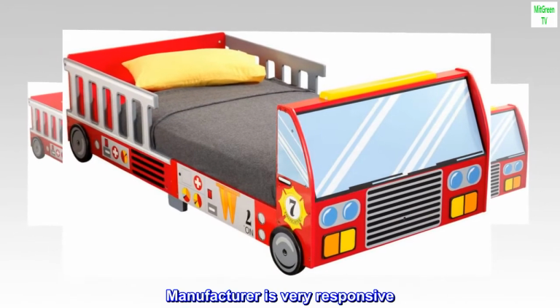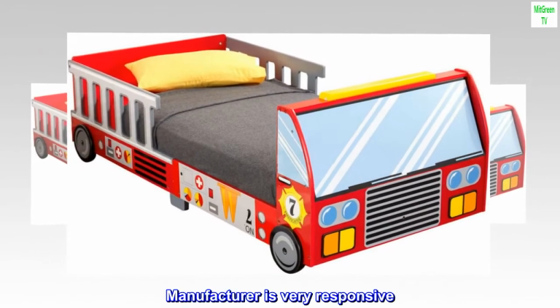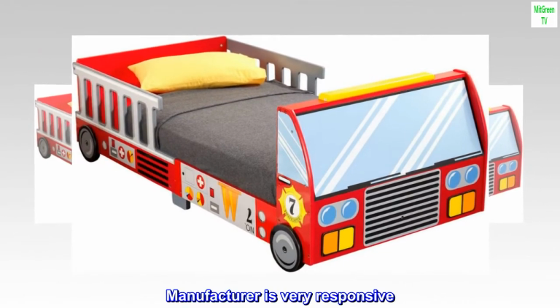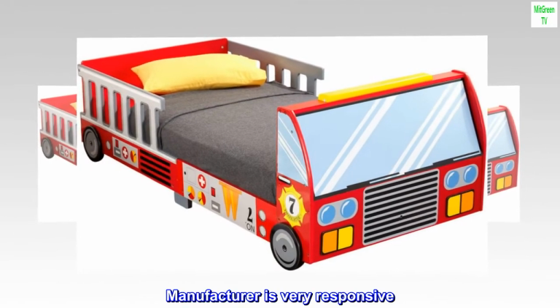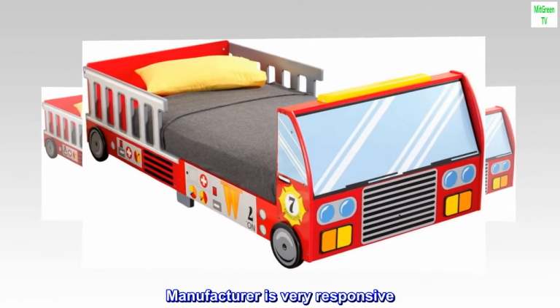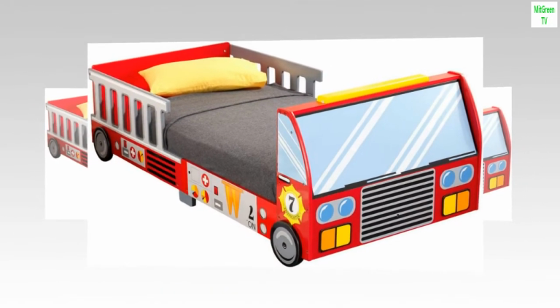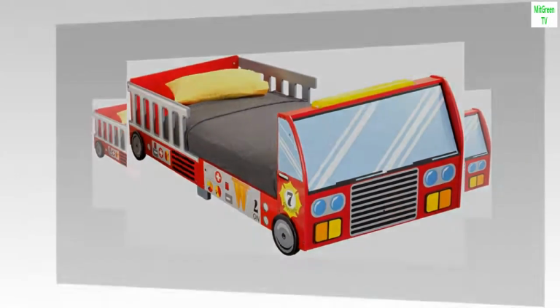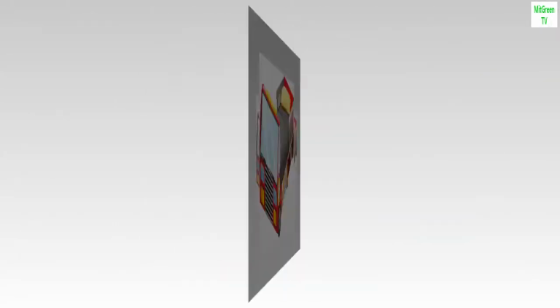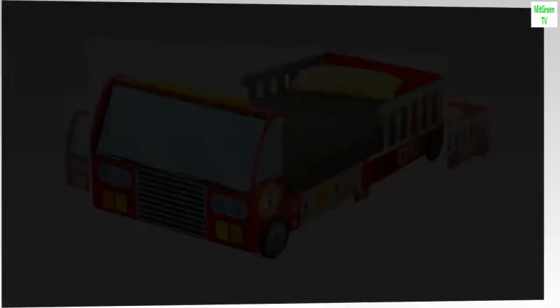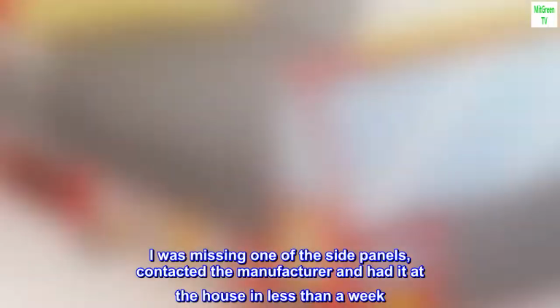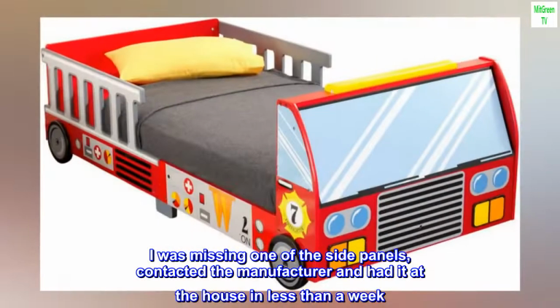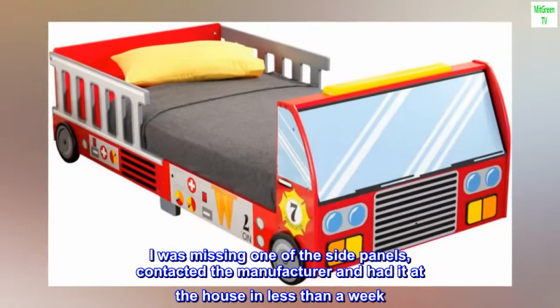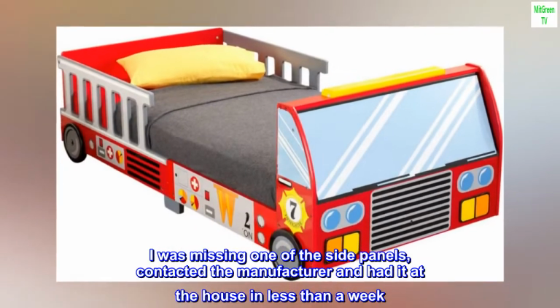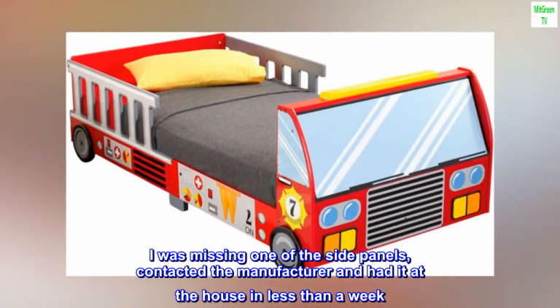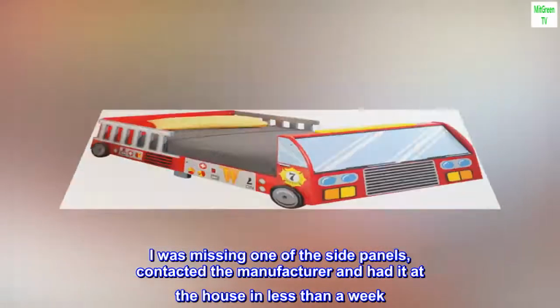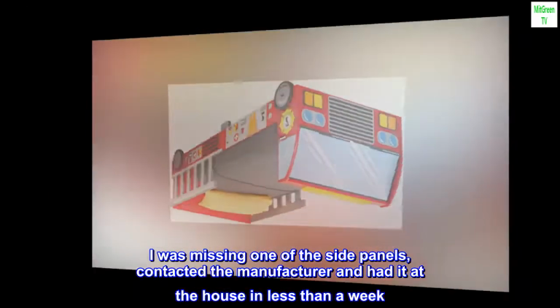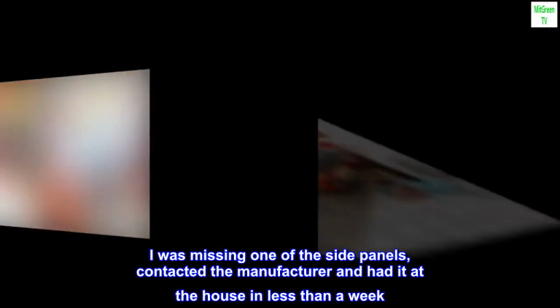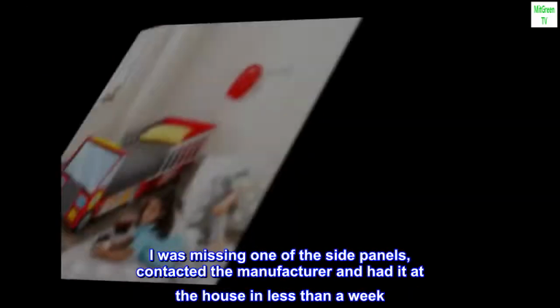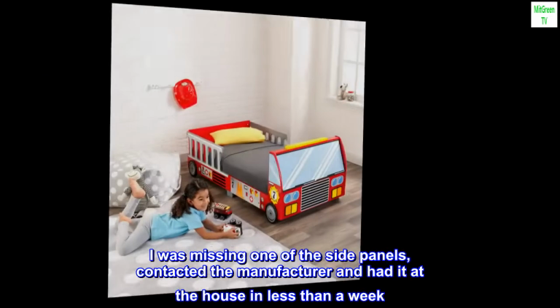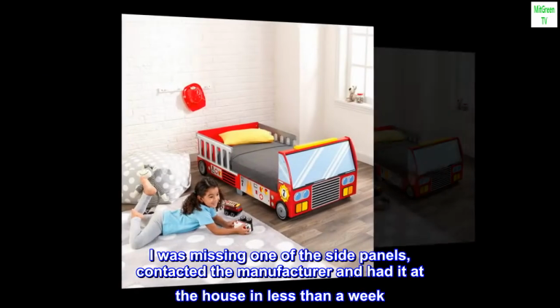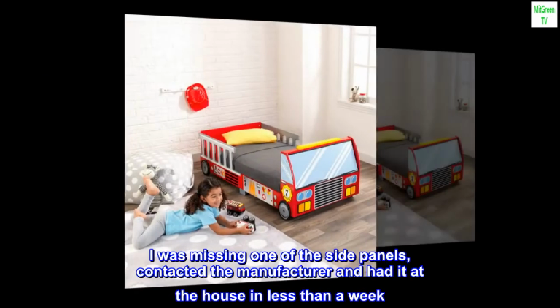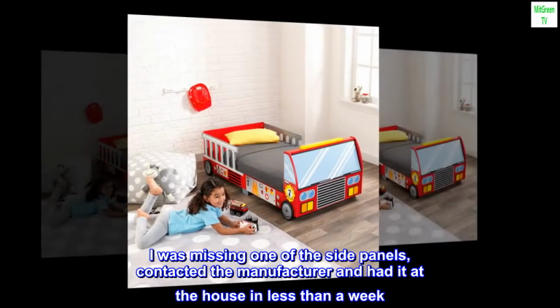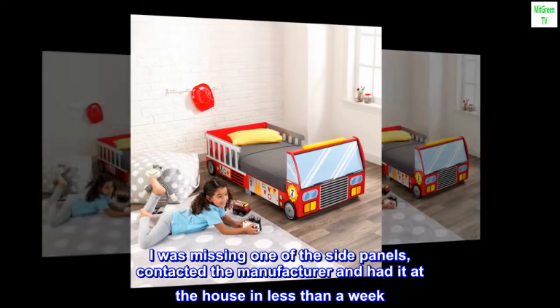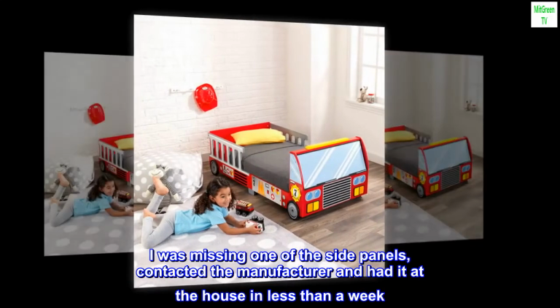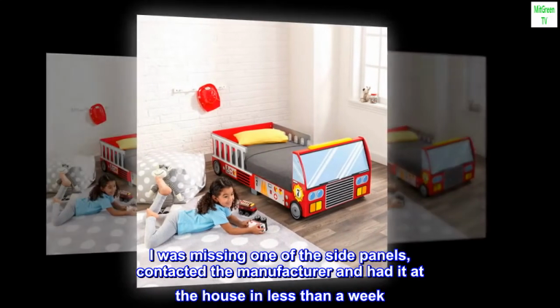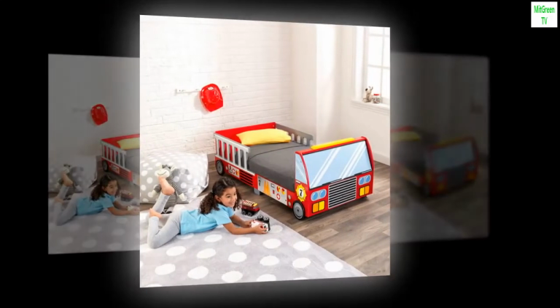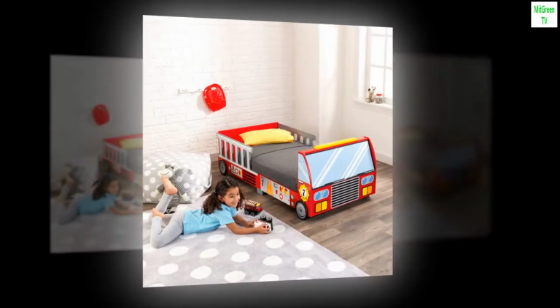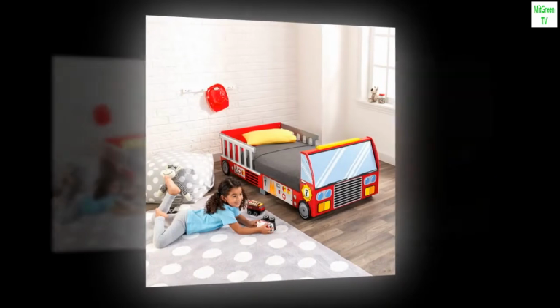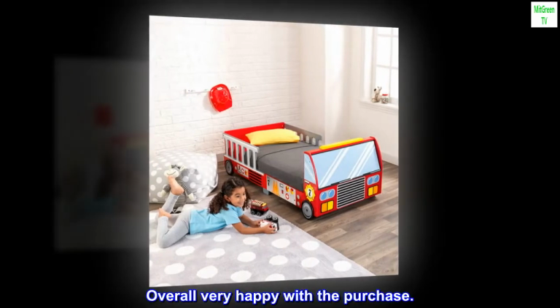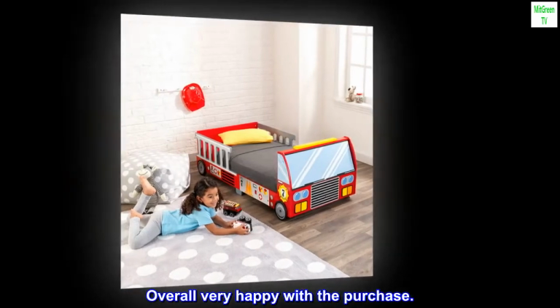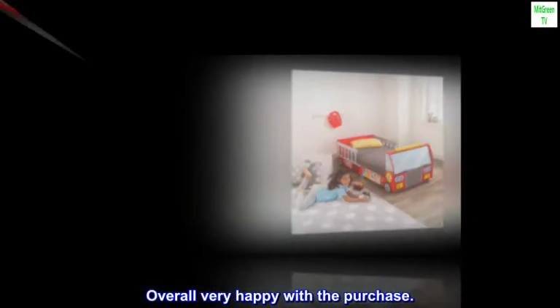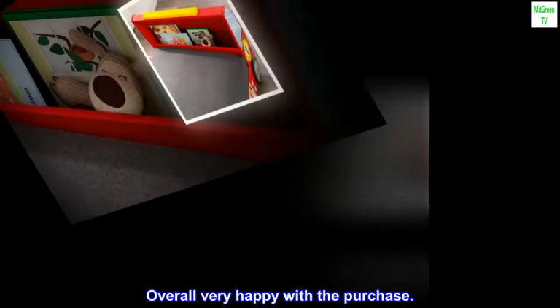Manufacturer is very responsive. I was missing one of the side panels, contacted the manufacturer and had it at the house in less than a week. Overall very happy with the purchase.